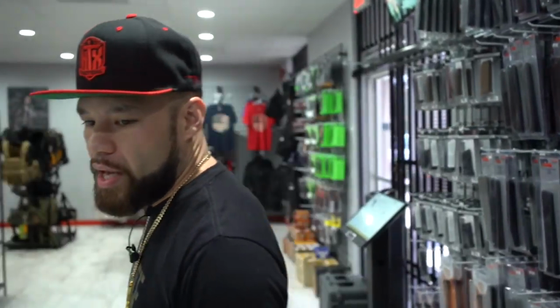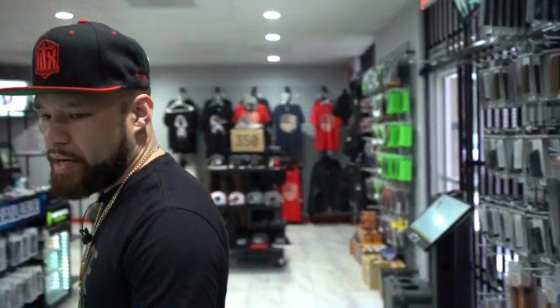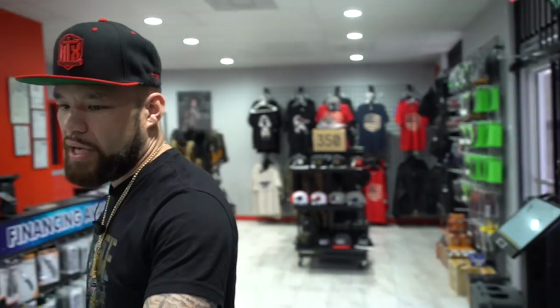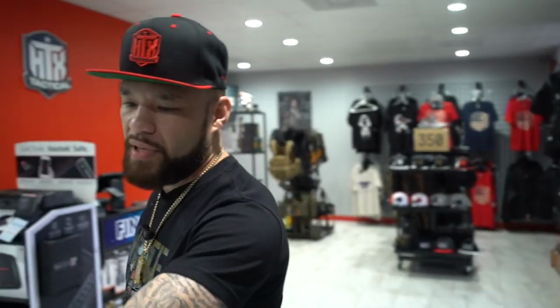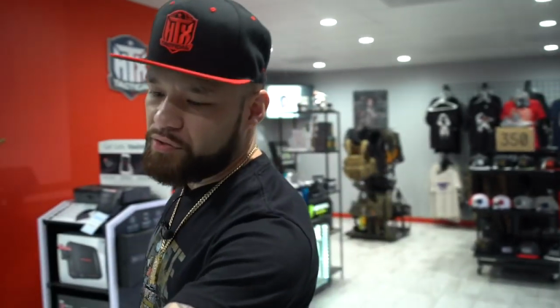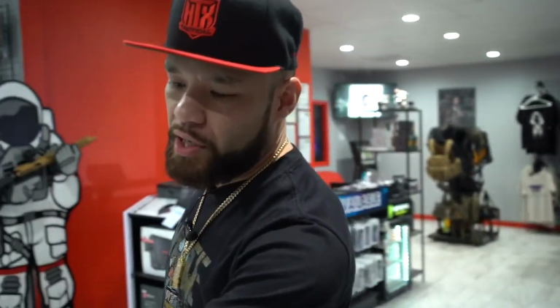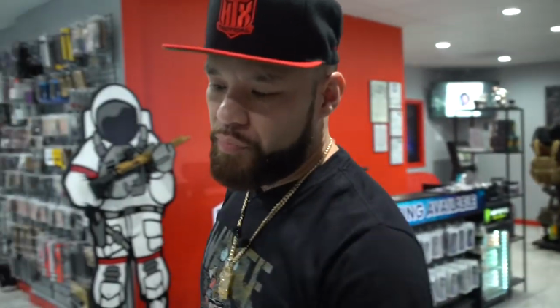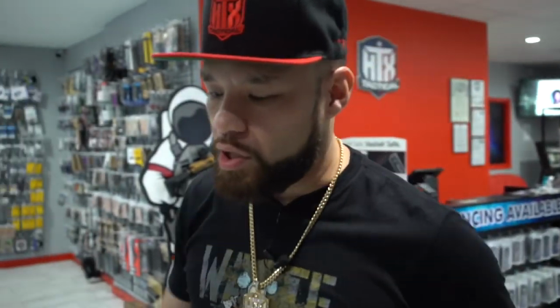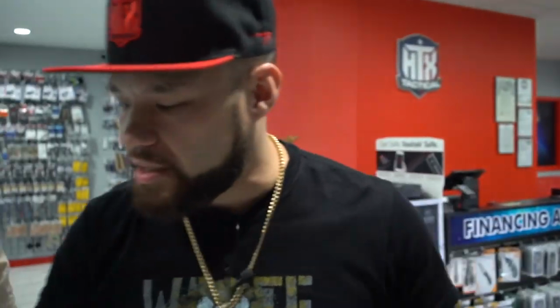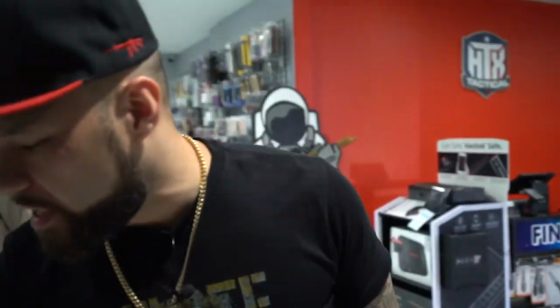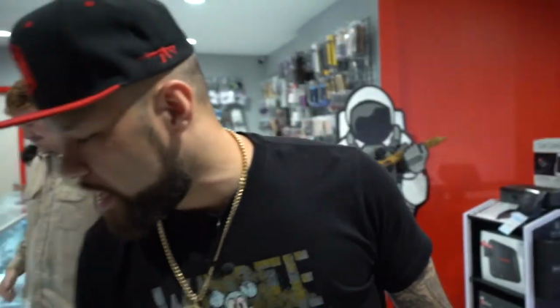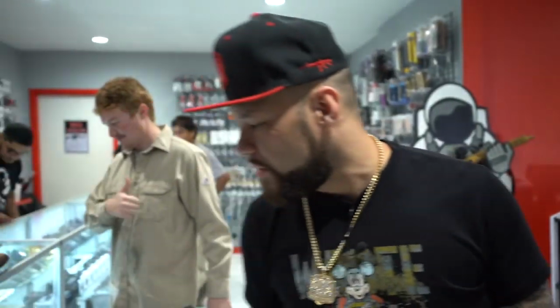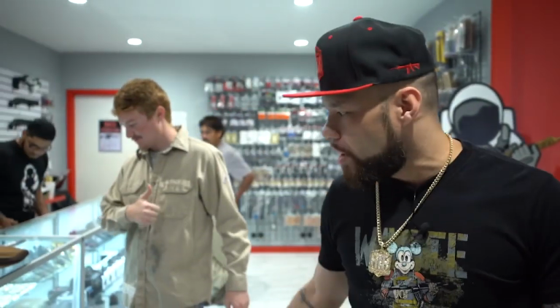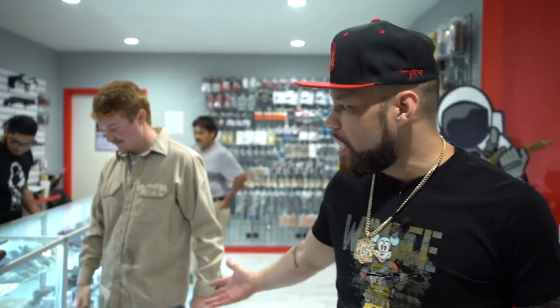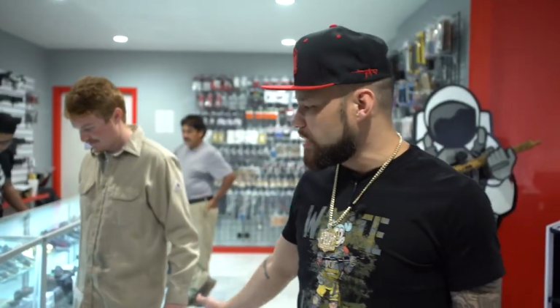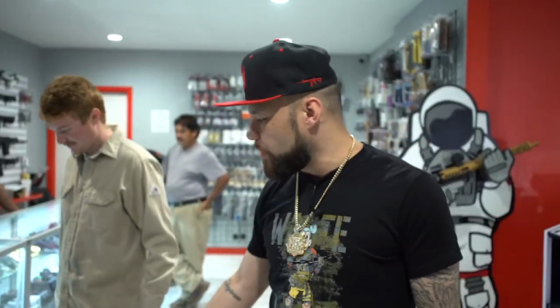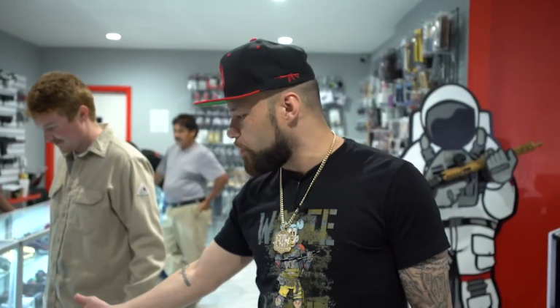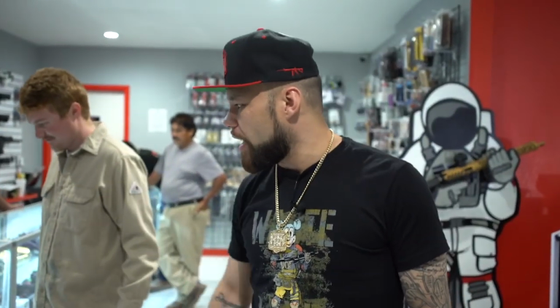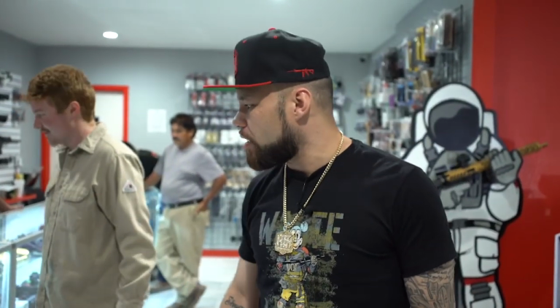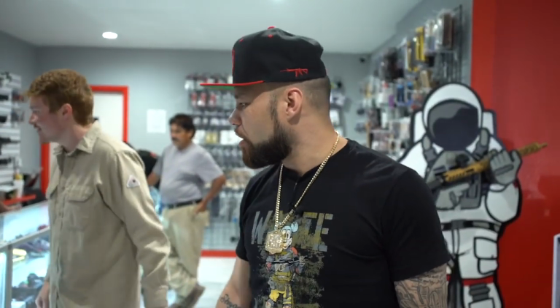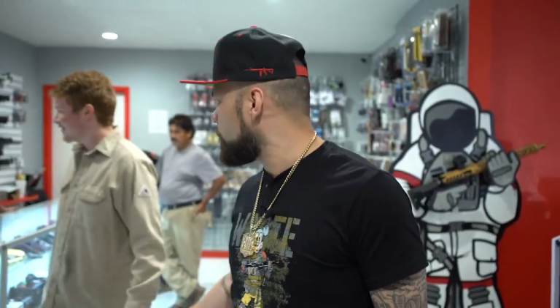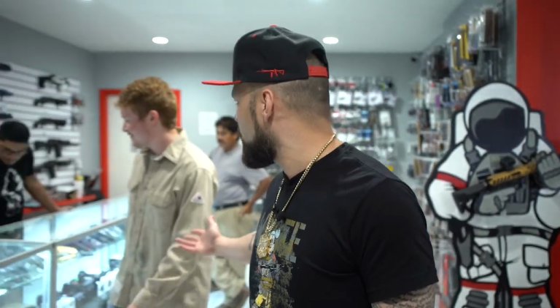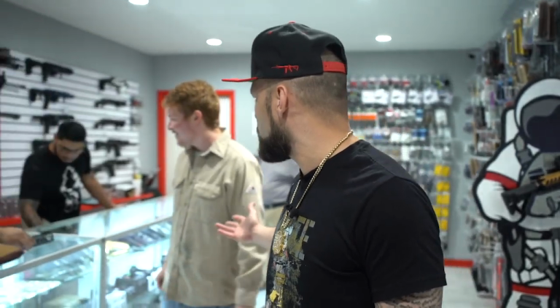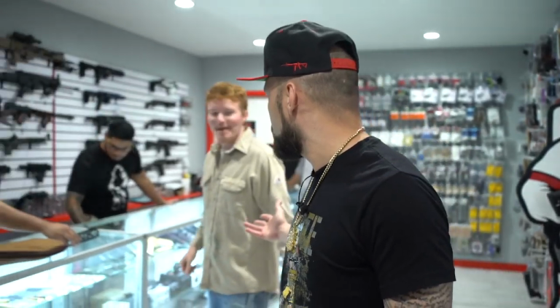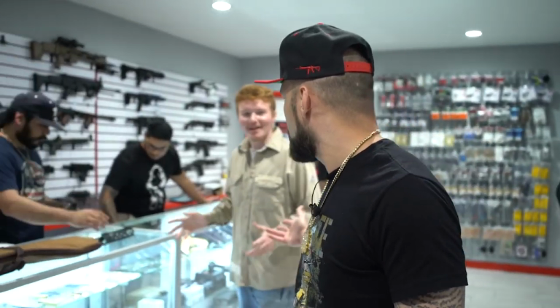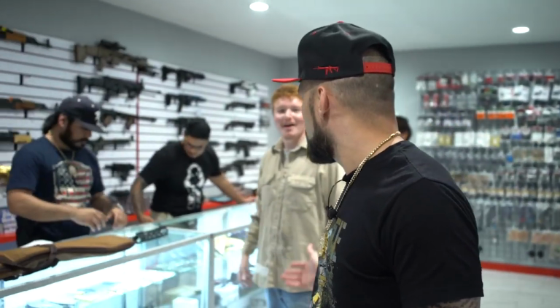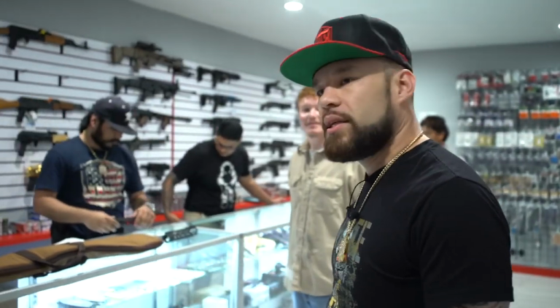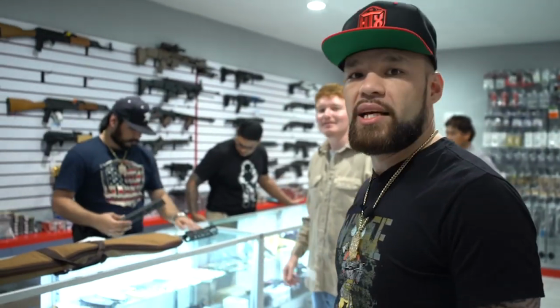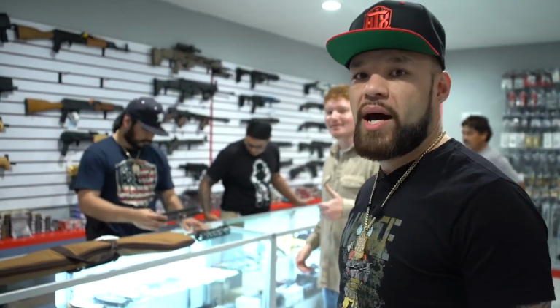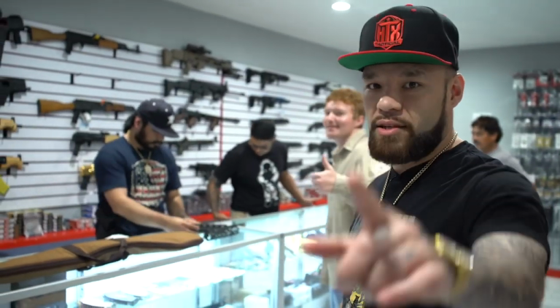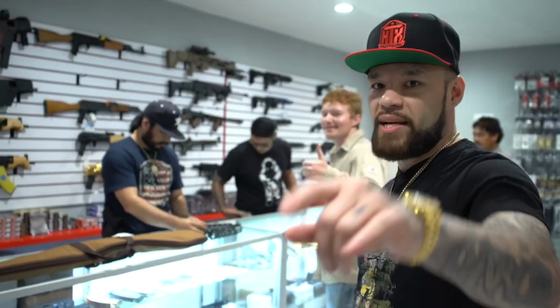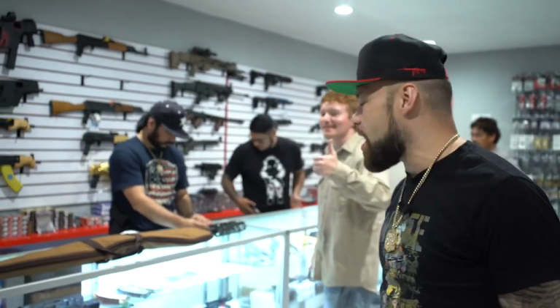We got some knives right here, also got some face masks. Right now it looks like a customer's about to build an AR — he's thinking about it, so let's make that happen.